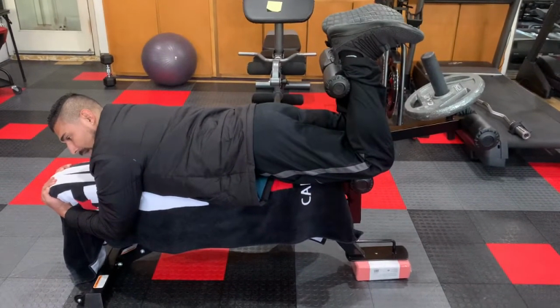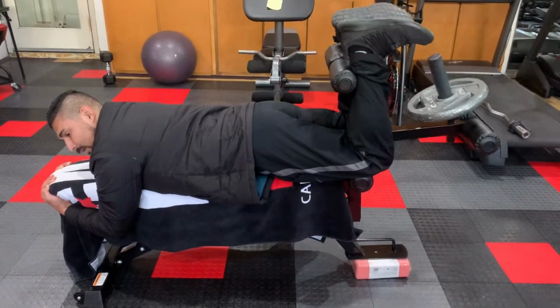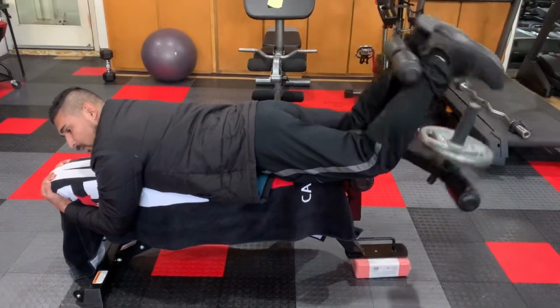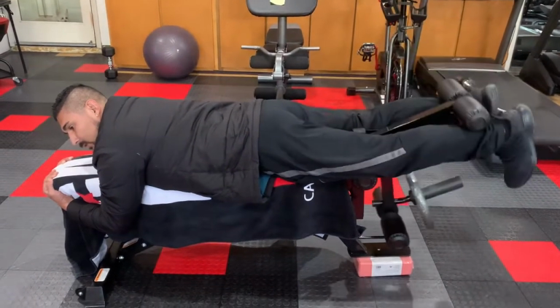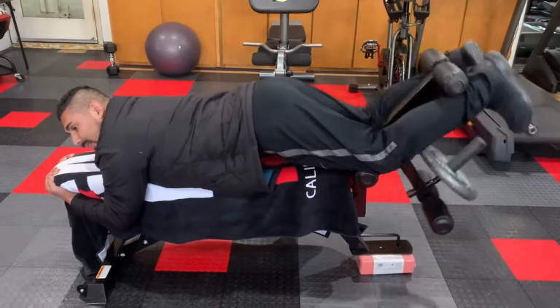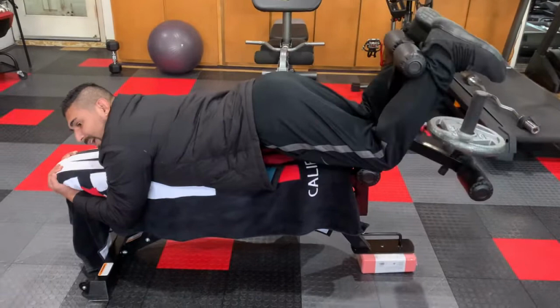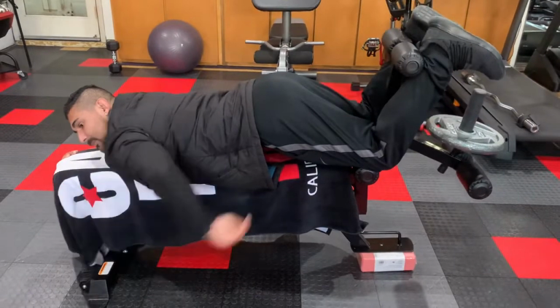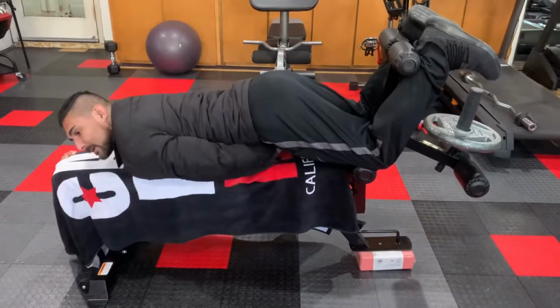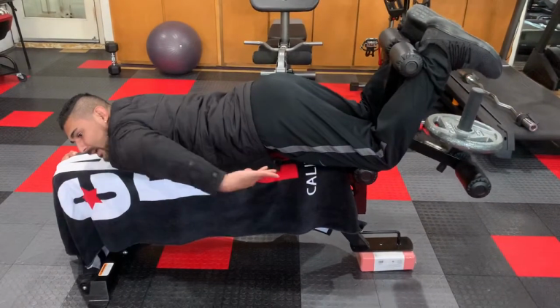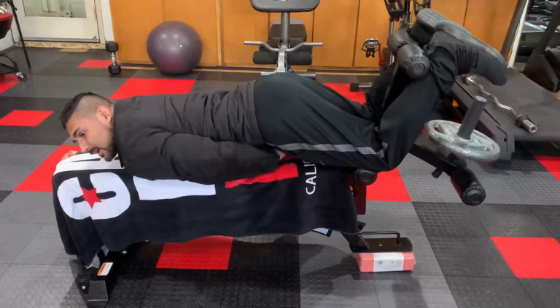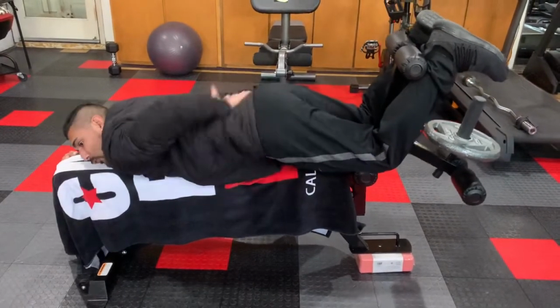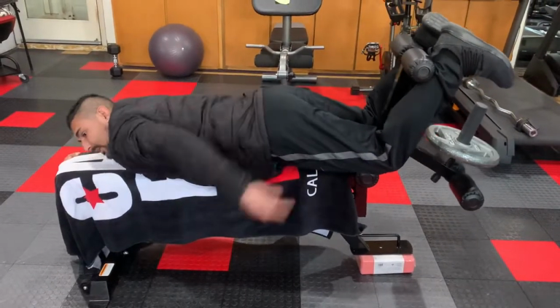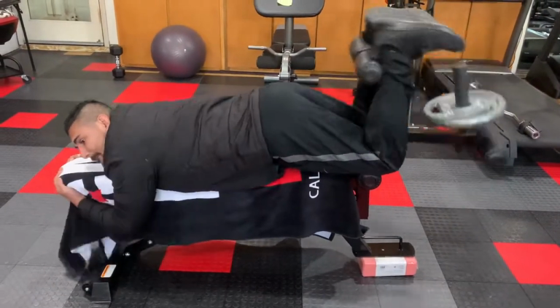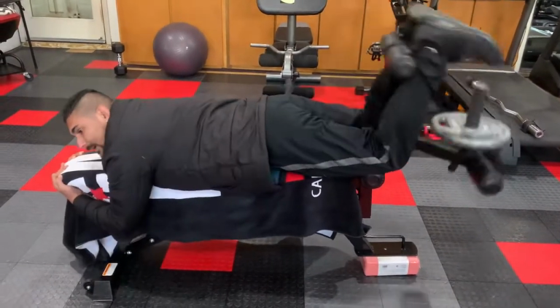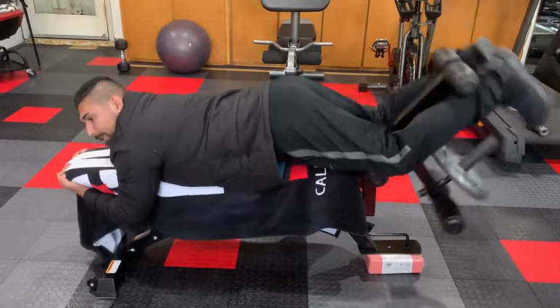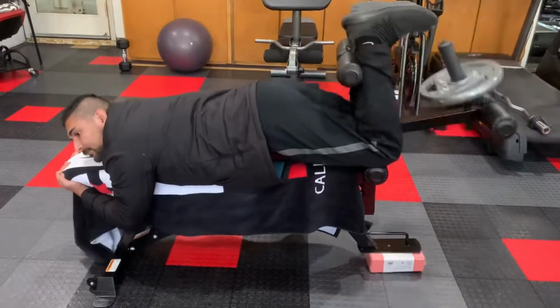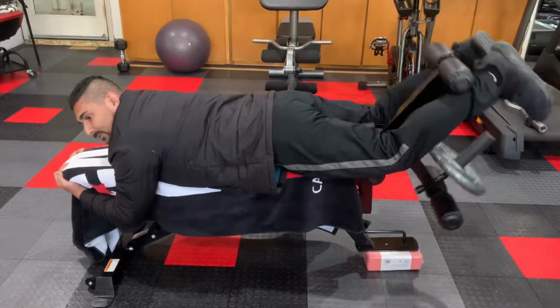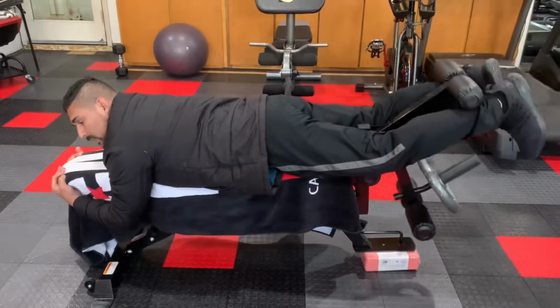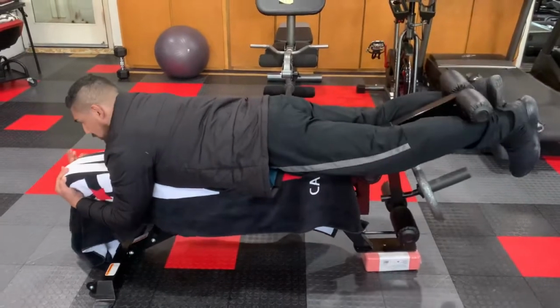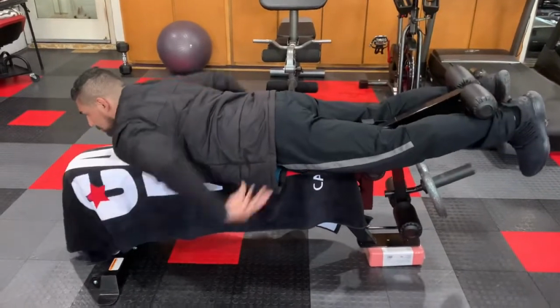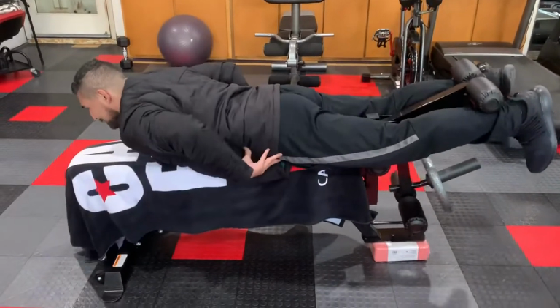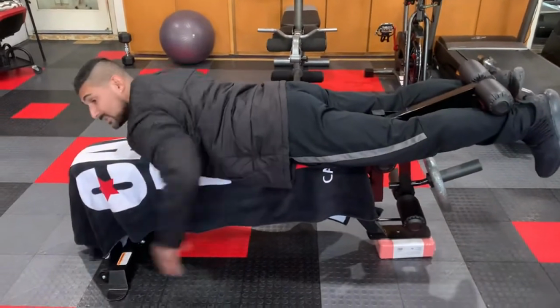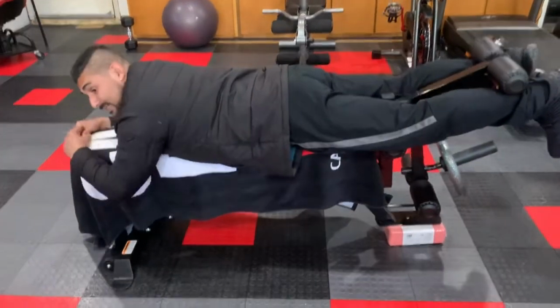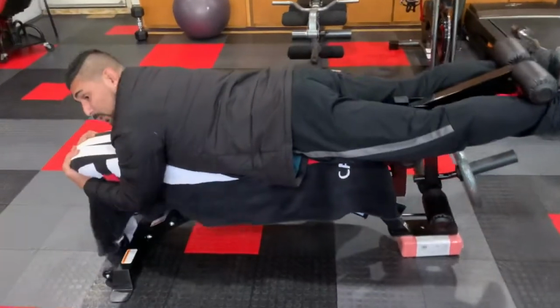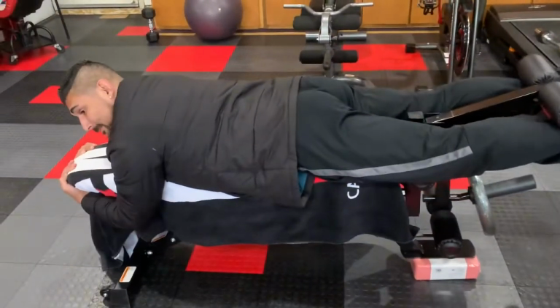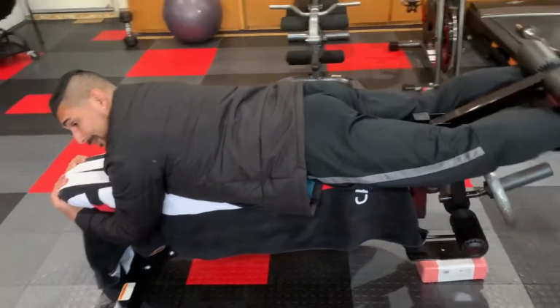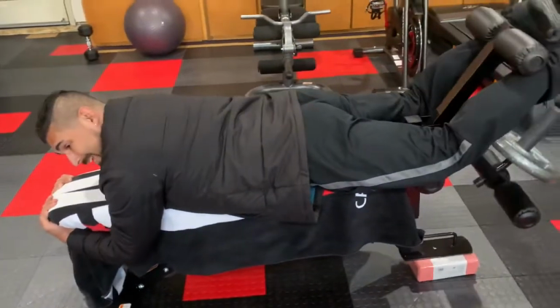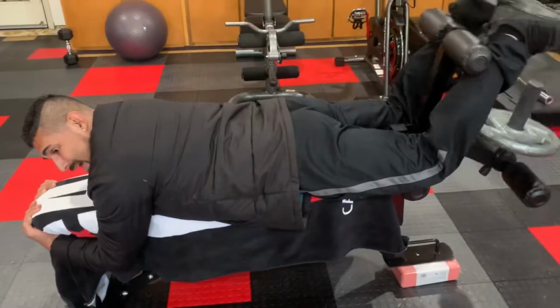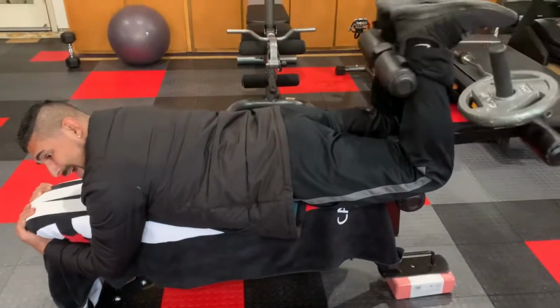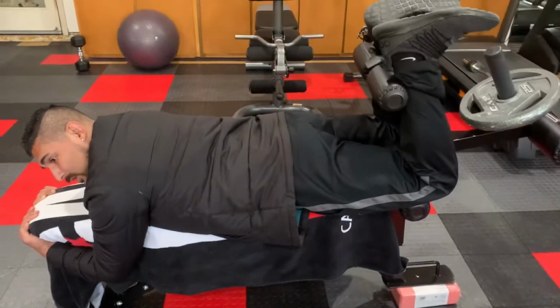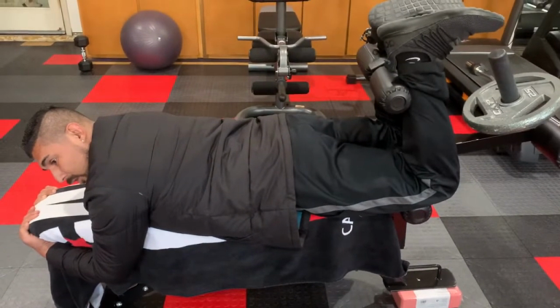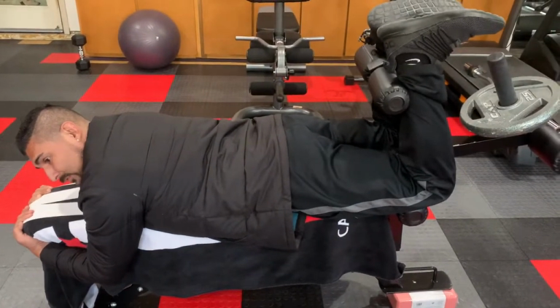This is what you don't want to do: lift your hips up. You see that space right there? That's forcing me to use my back to lift the weight. So remember, hips down — it's very difficult, but keep them down. That's where you use more of your hamstrings.